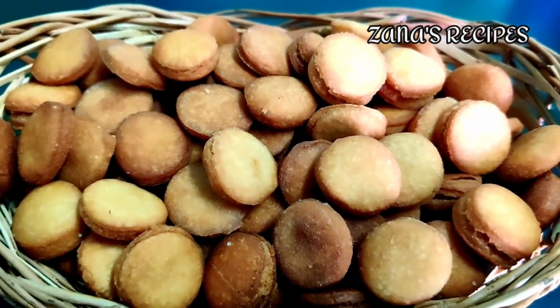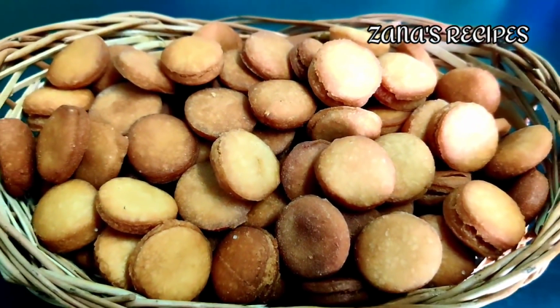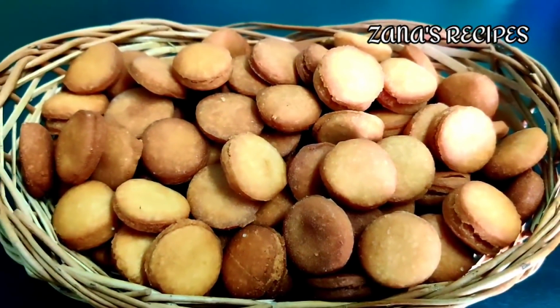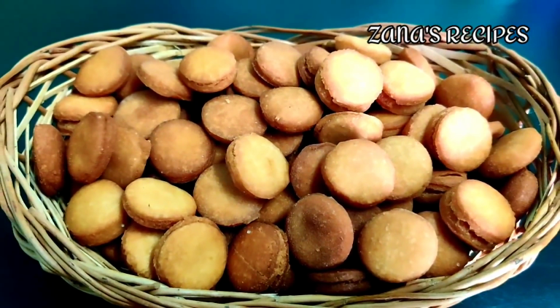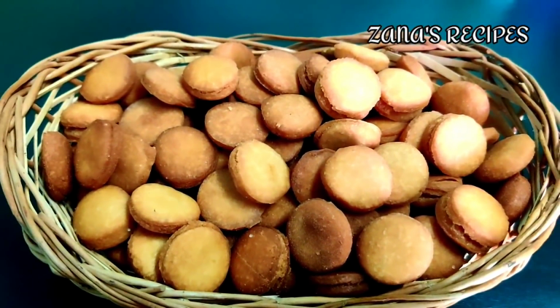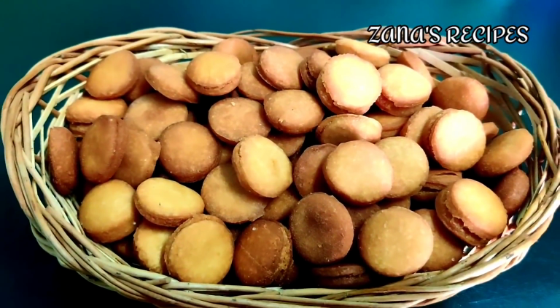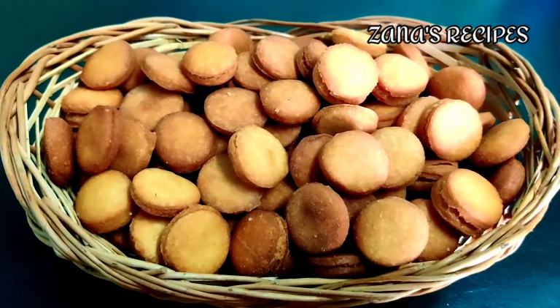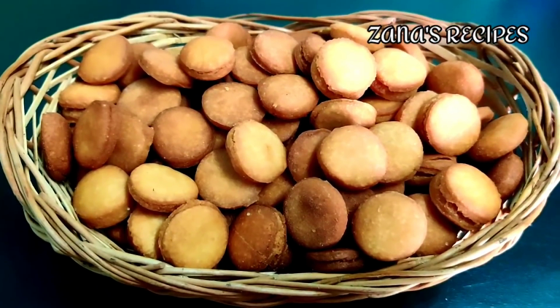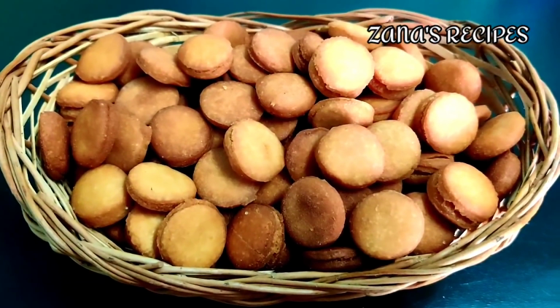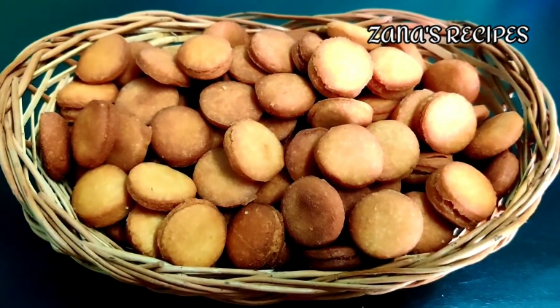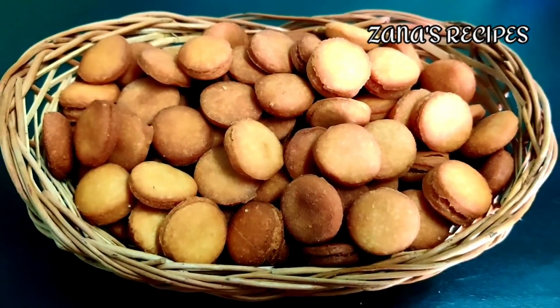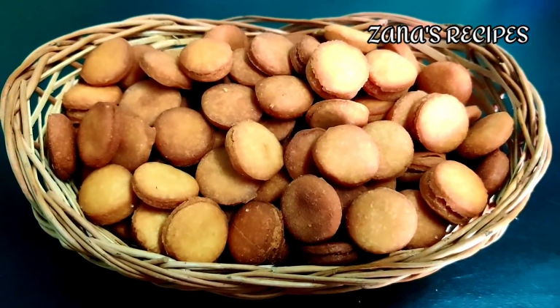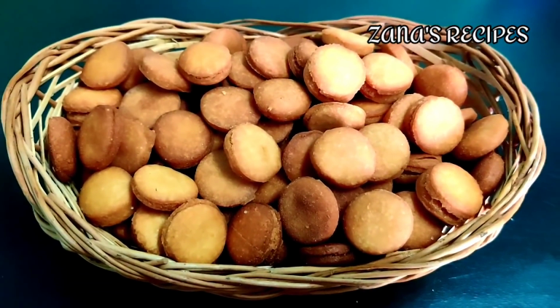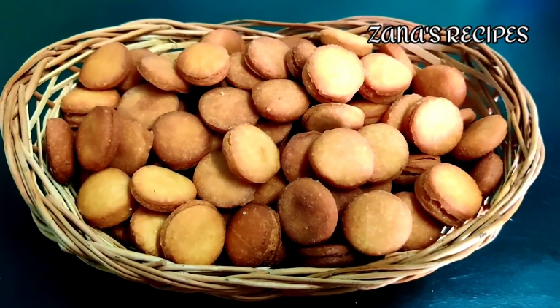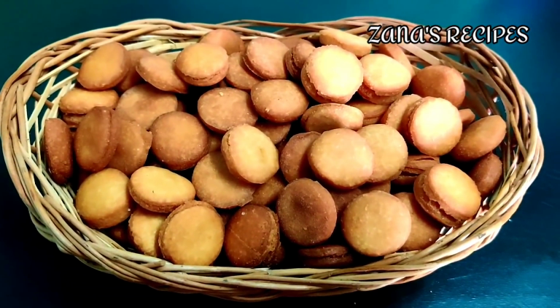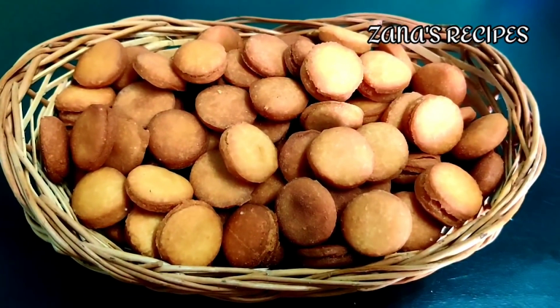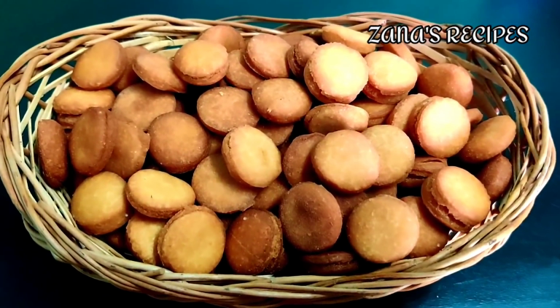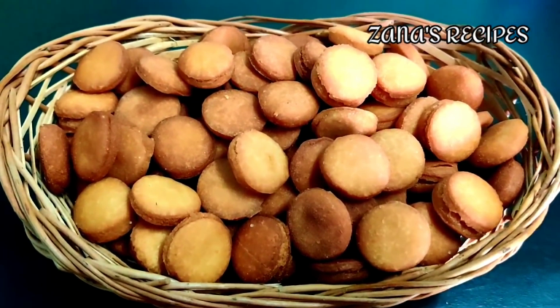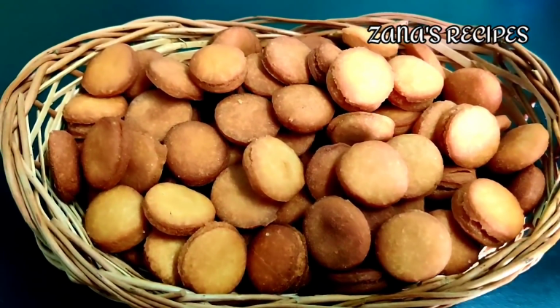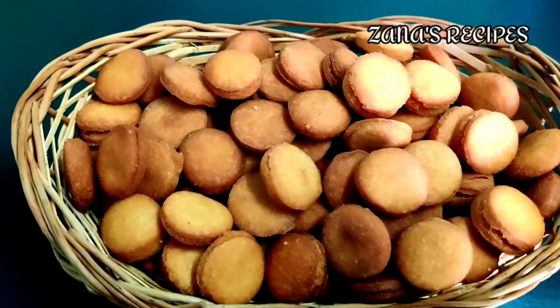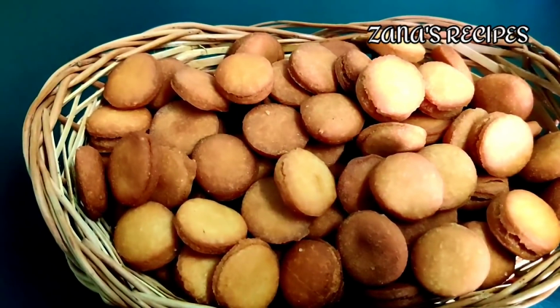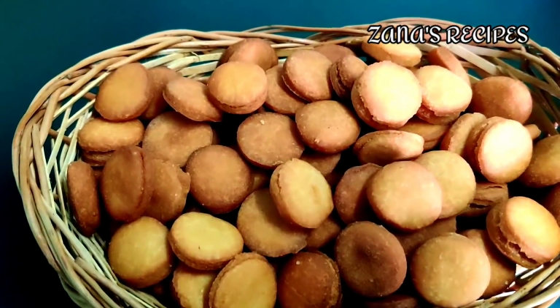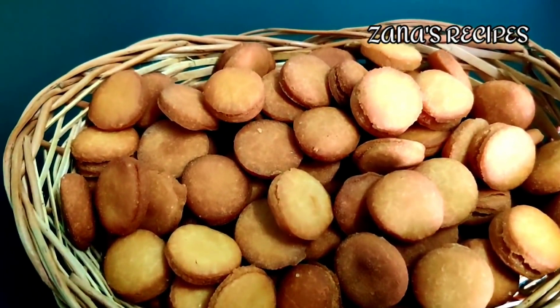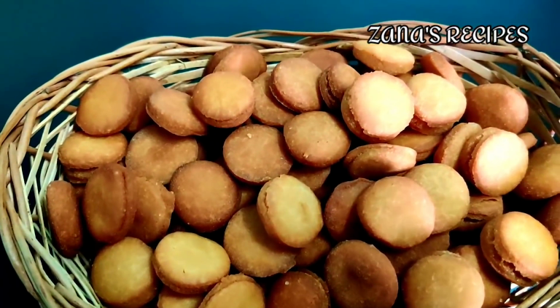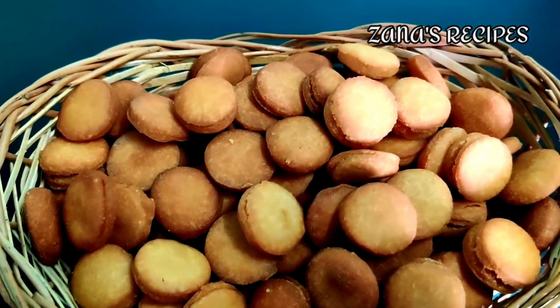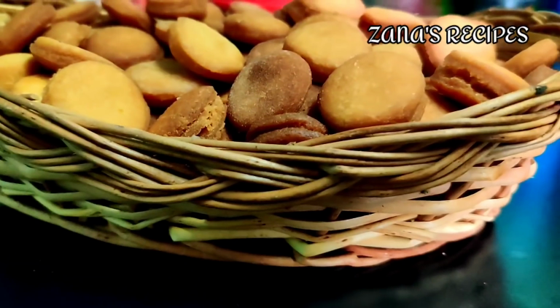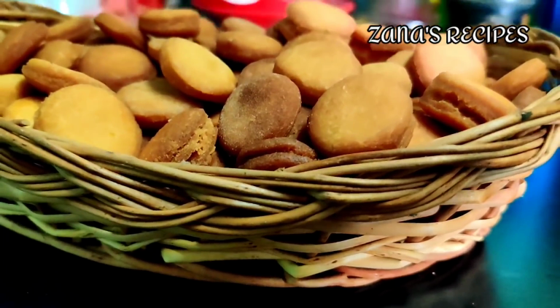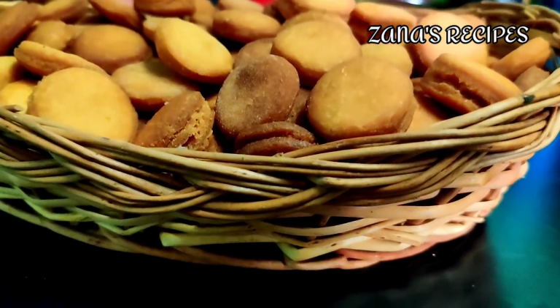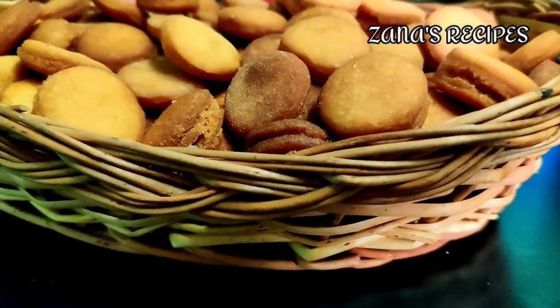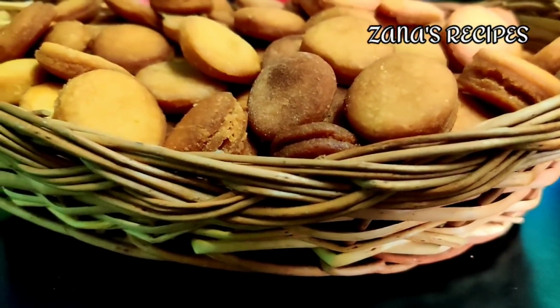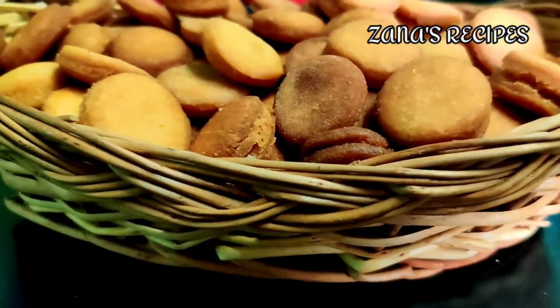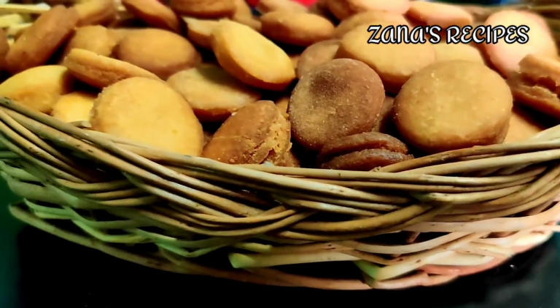If you look at this biscuit, we will use a salt biscuit. While we cook this biscuit, we will cook it like a cookie.